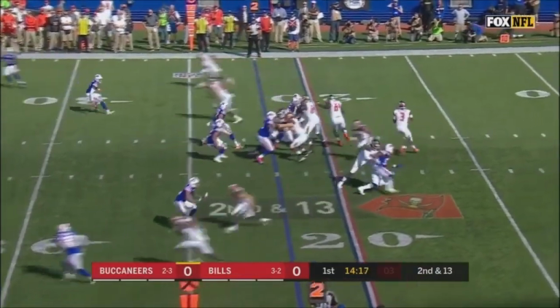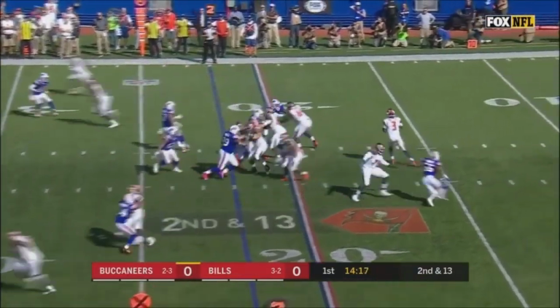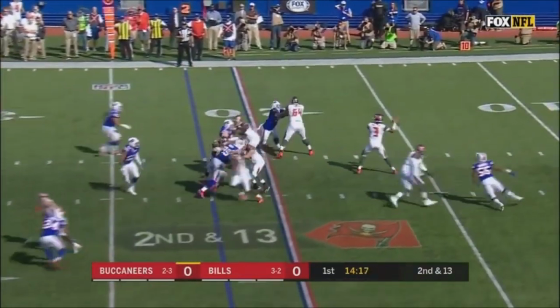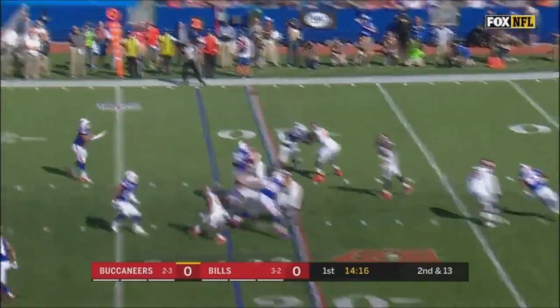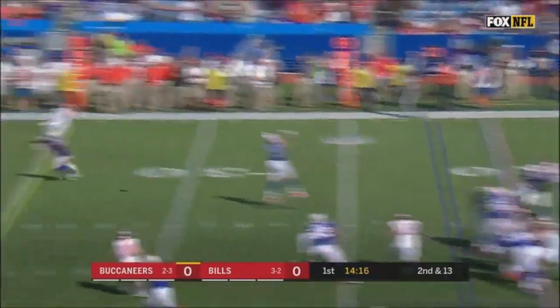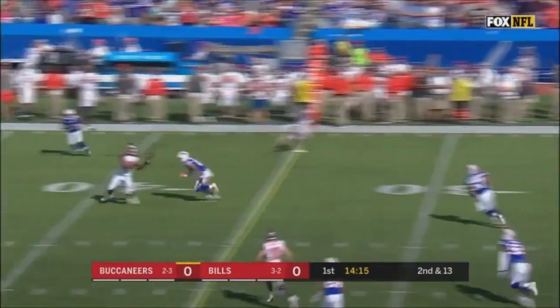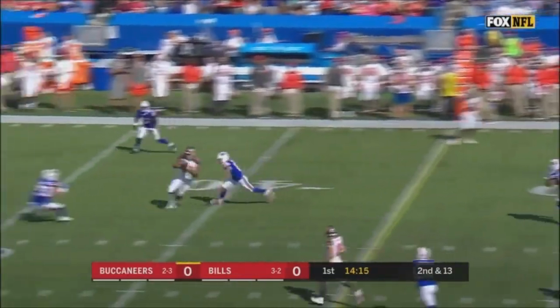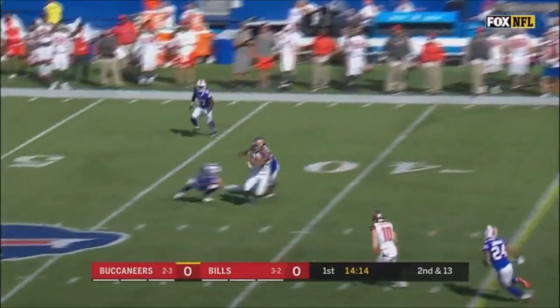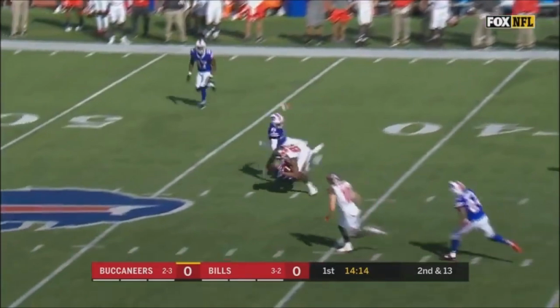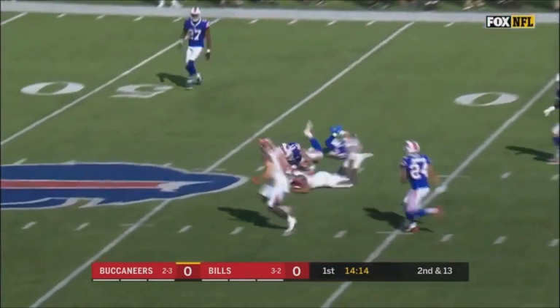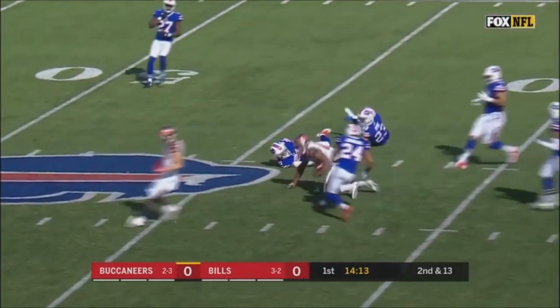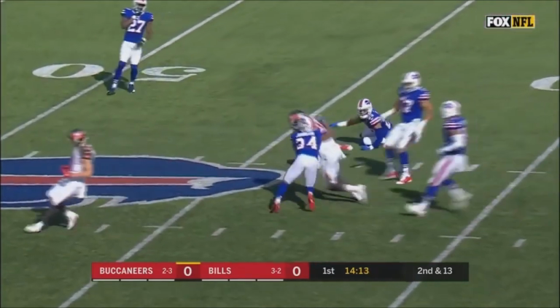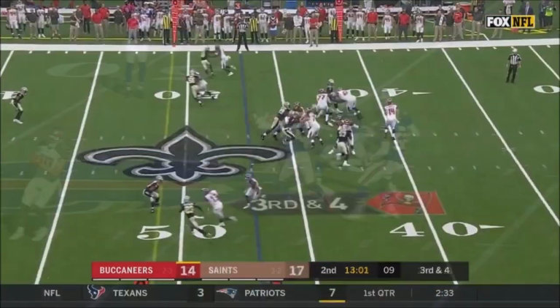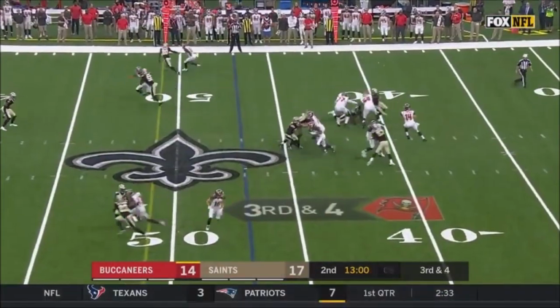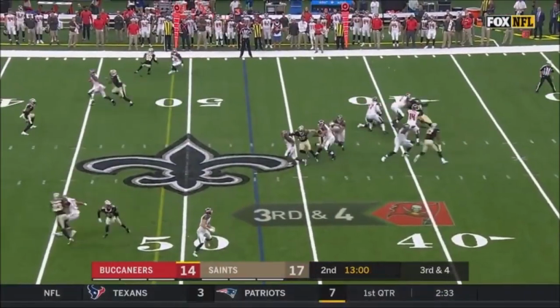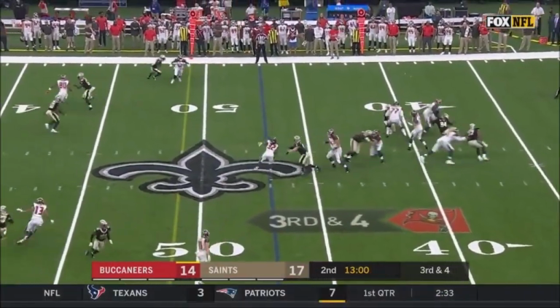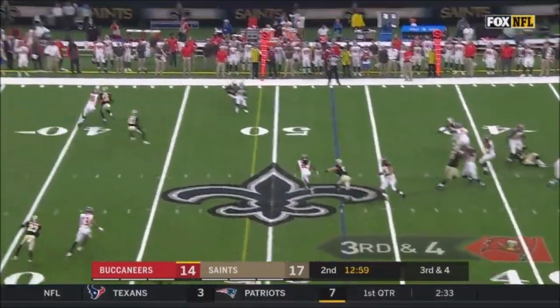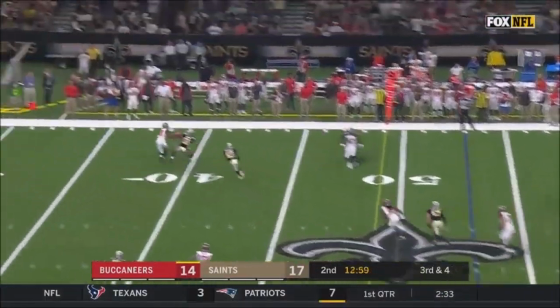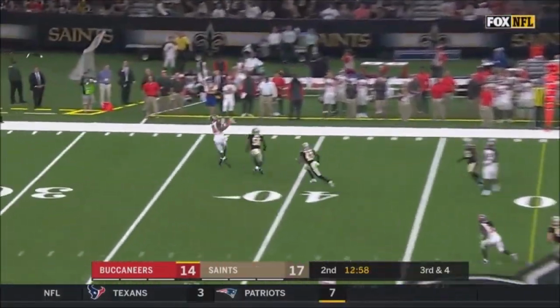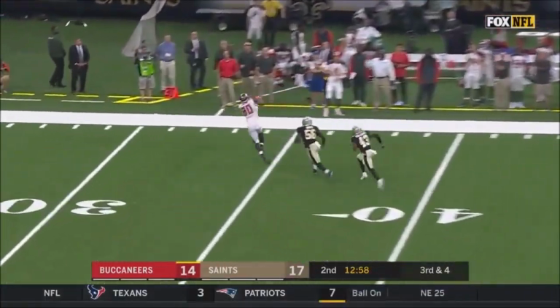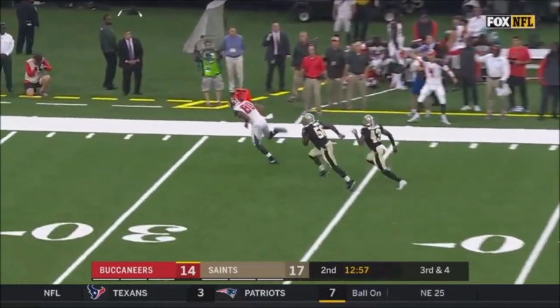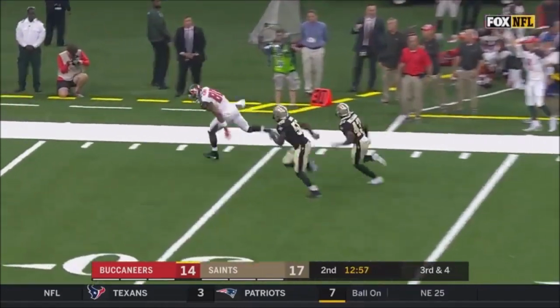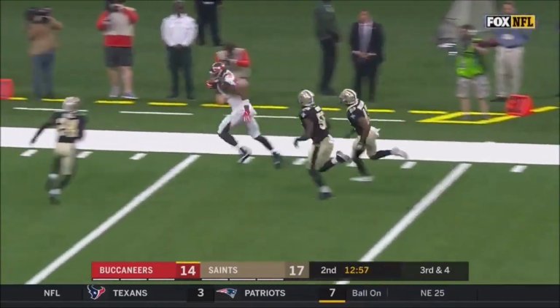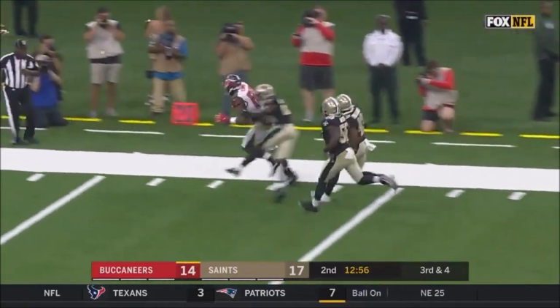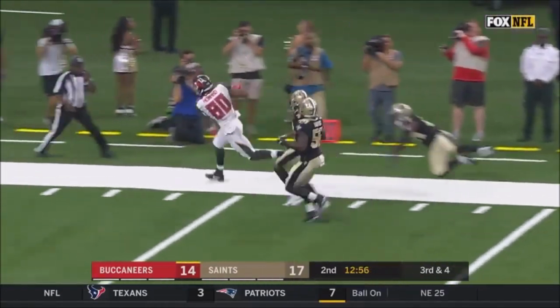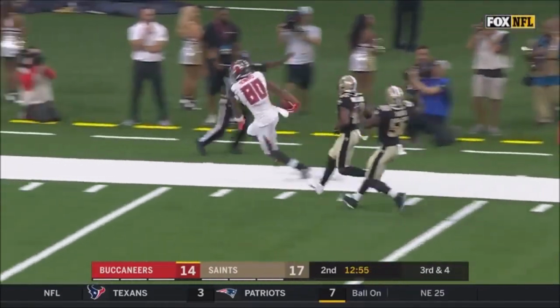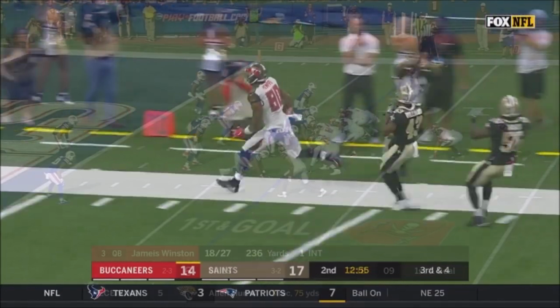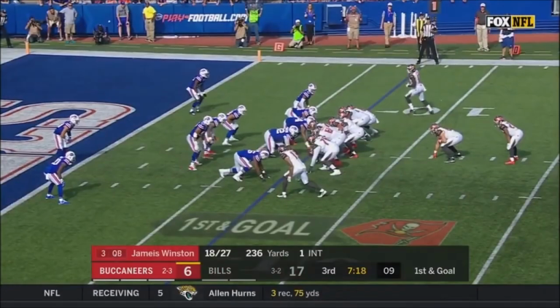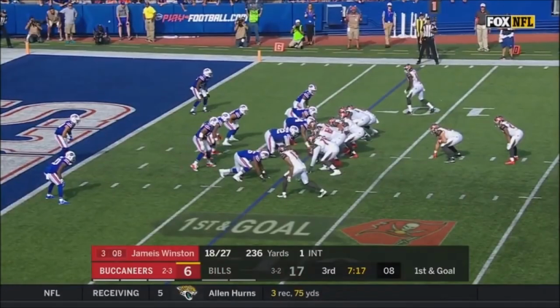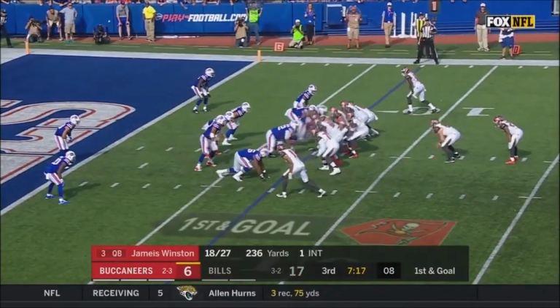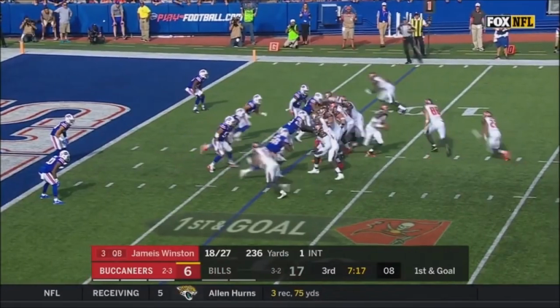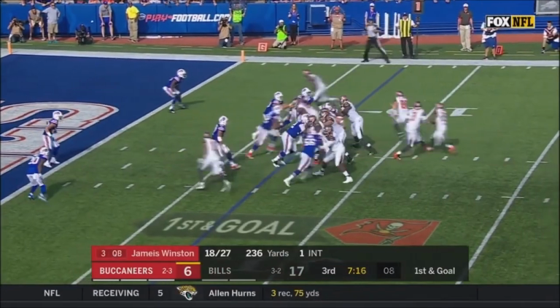Lost three on first down. Caught across the 40 for a first down — Fitzpatrick, for O.J. Howard, and he's got it. He's off as a target for Winston.